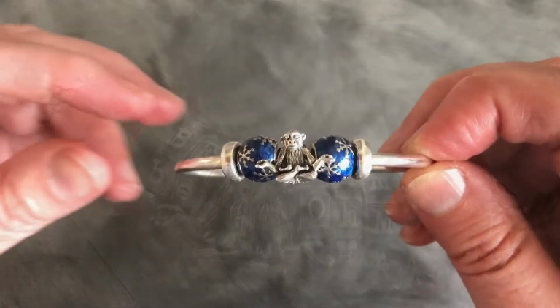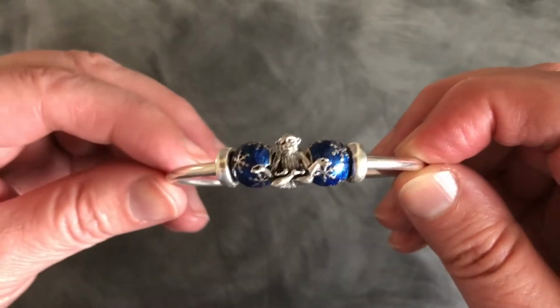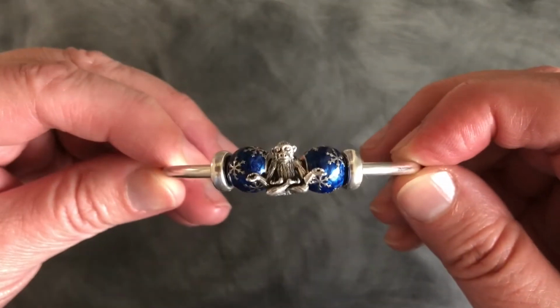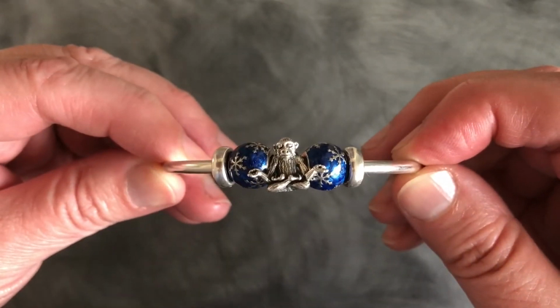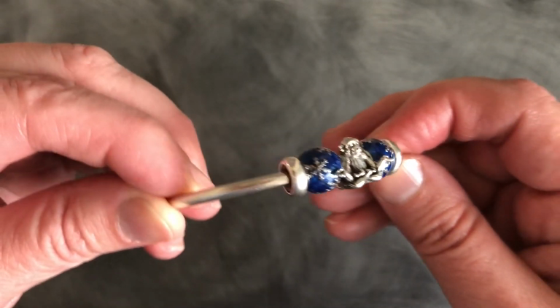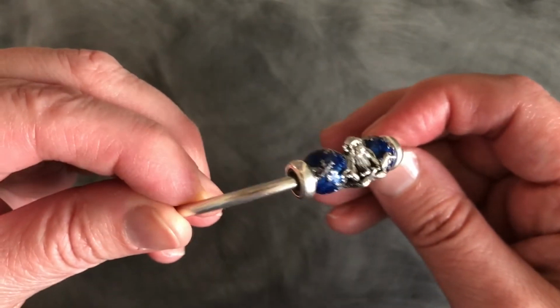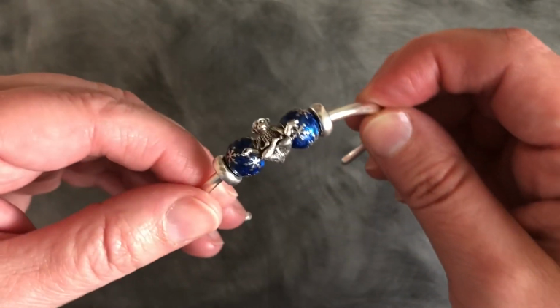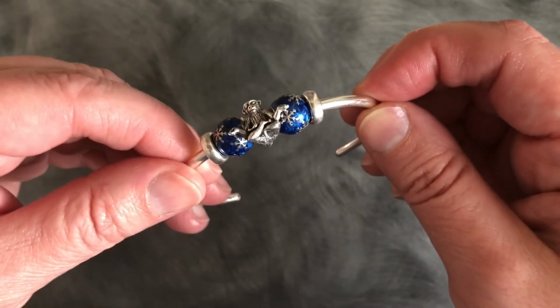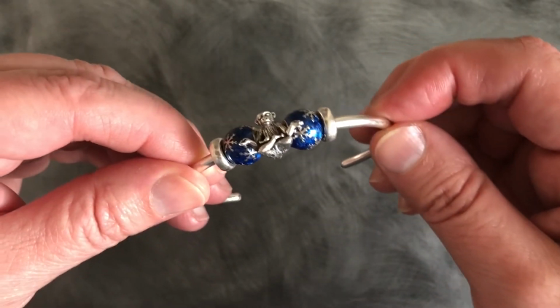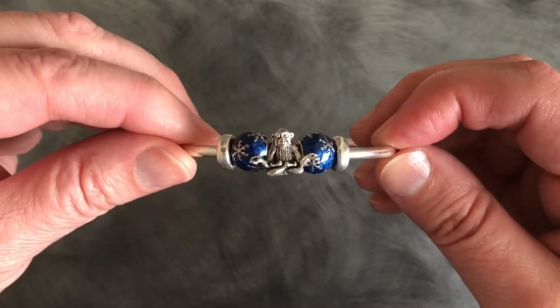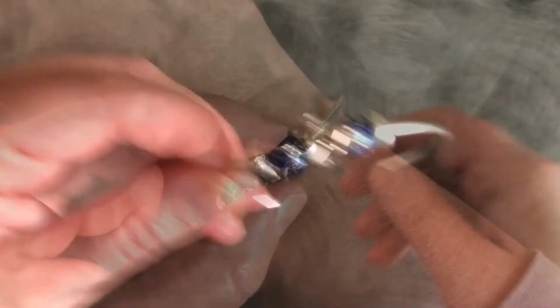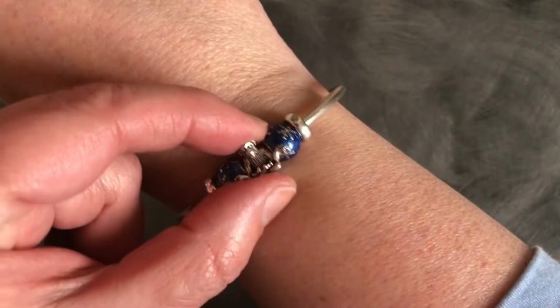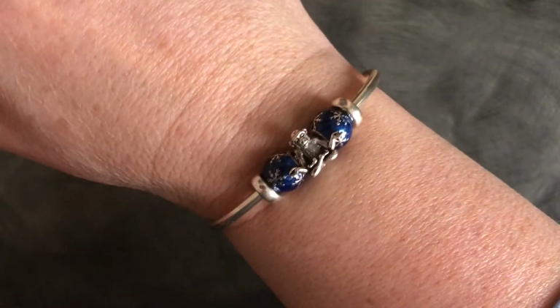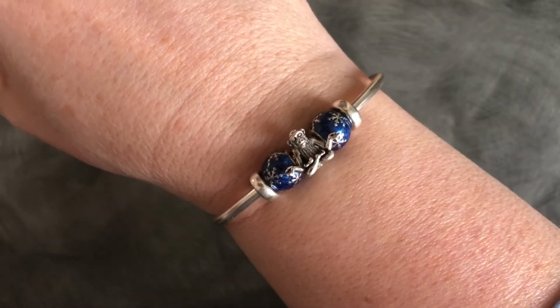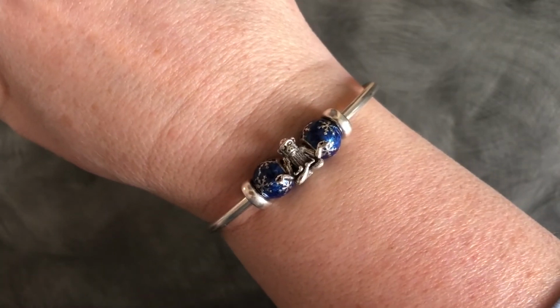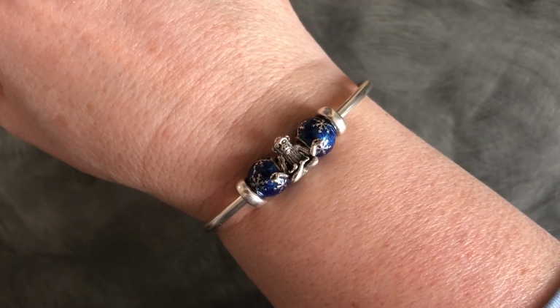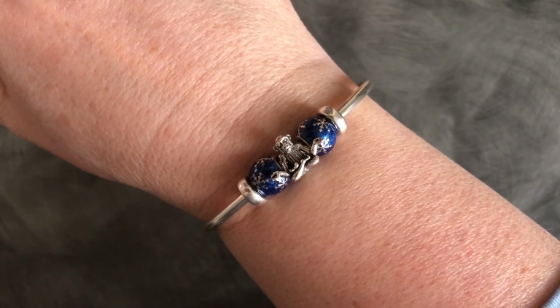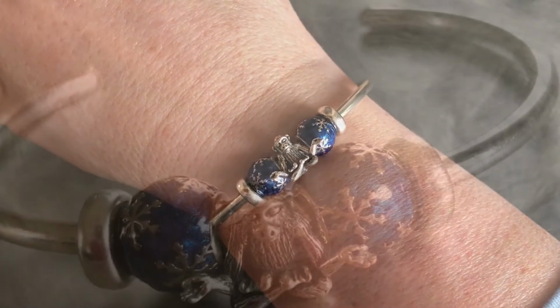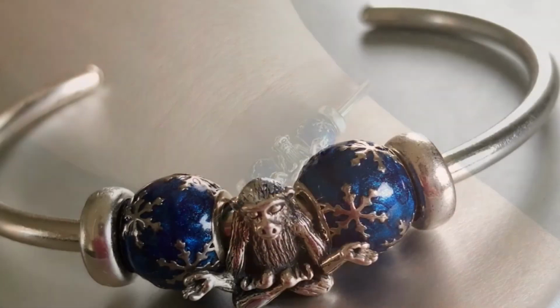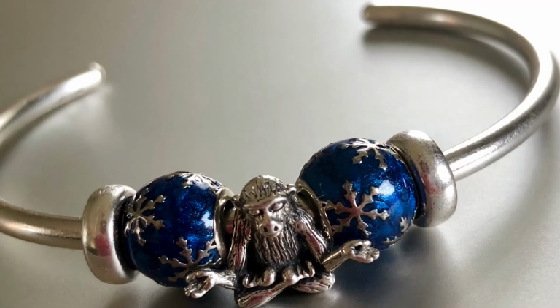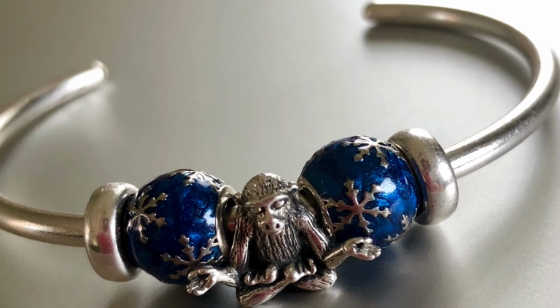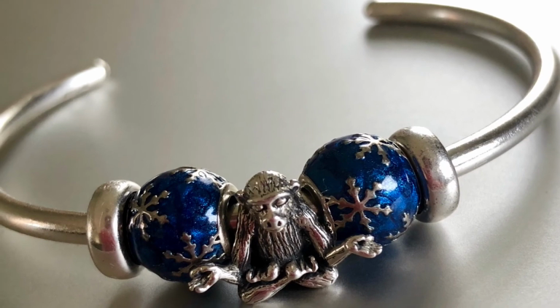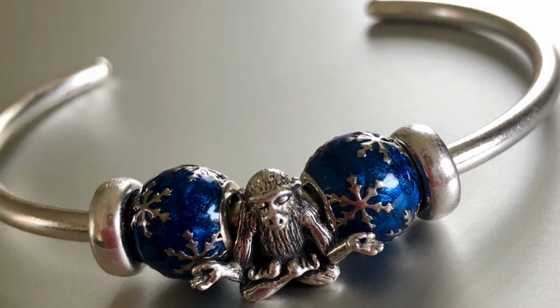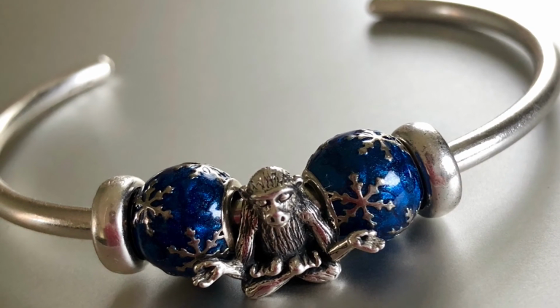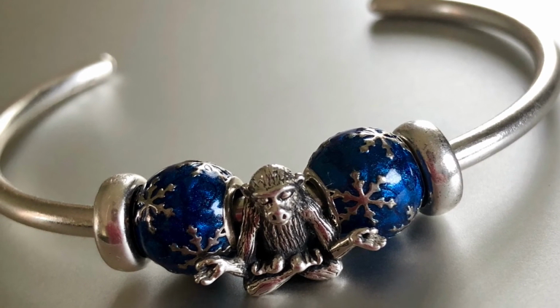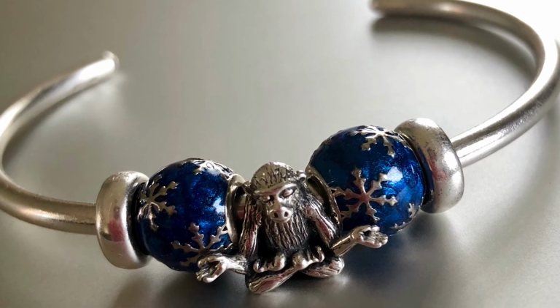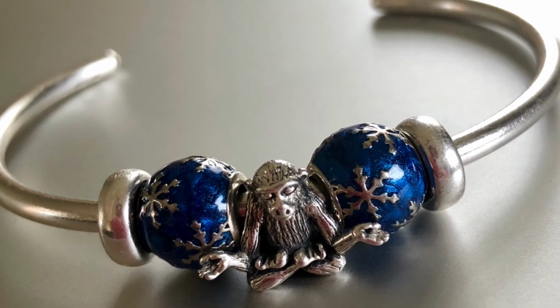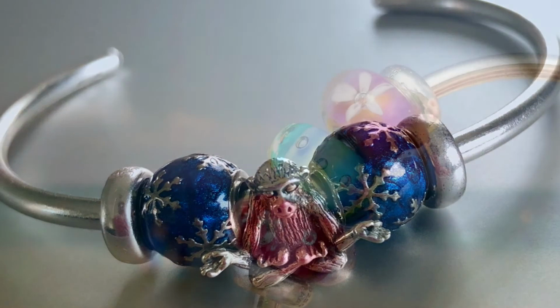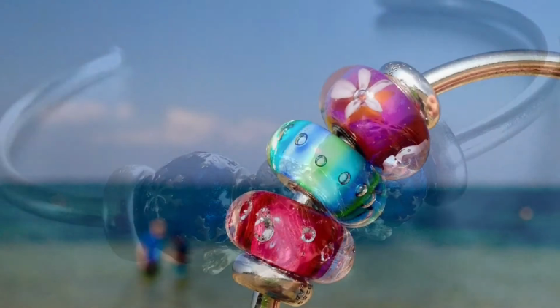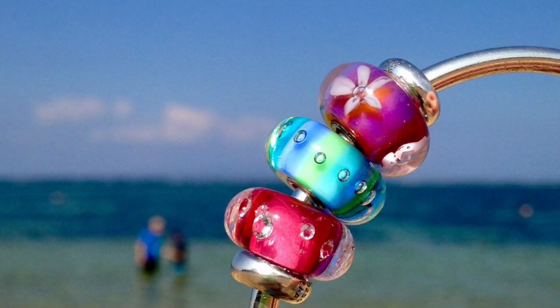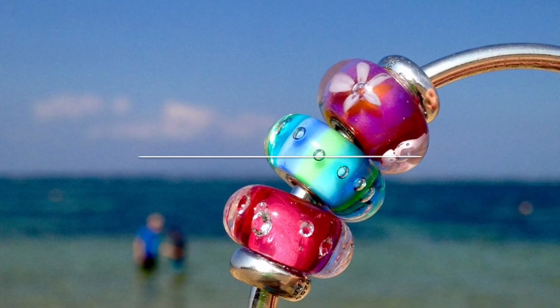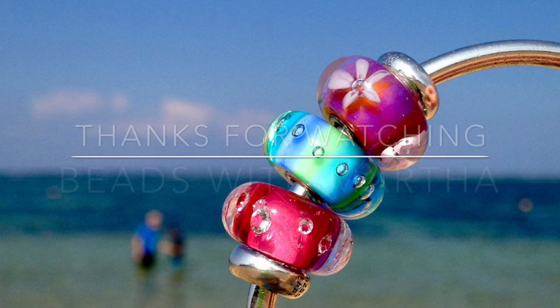Looking around at my beads I thought next time it snows I'll use these small snowflake ones from Pandora as a trying to stay calm even though it's snowing kind of feel. Thanks for watching and be sure to subscribe!